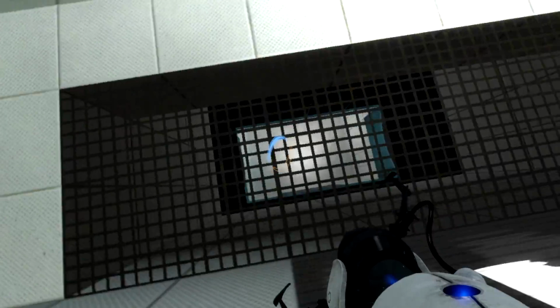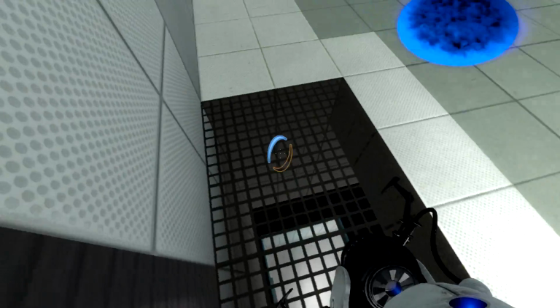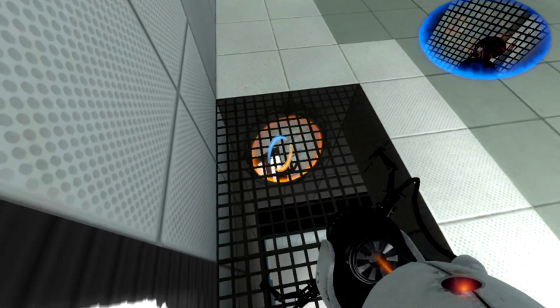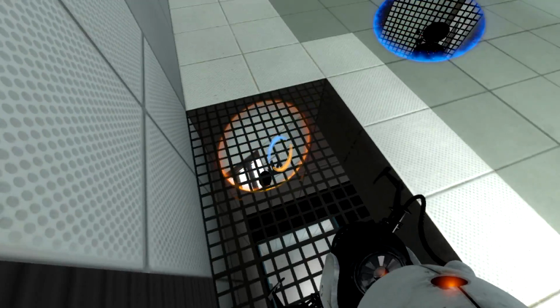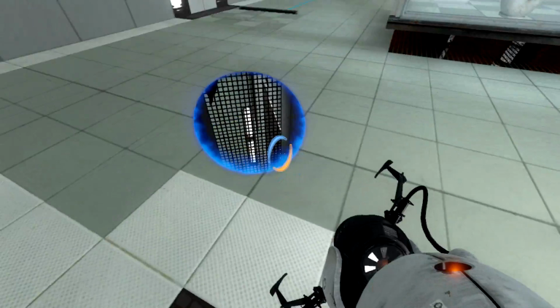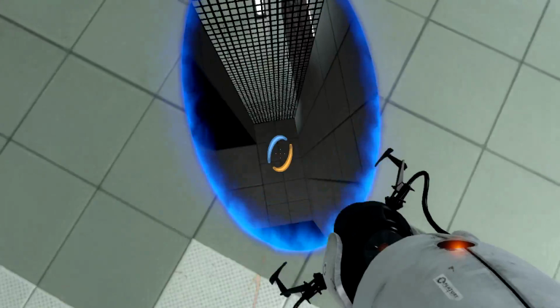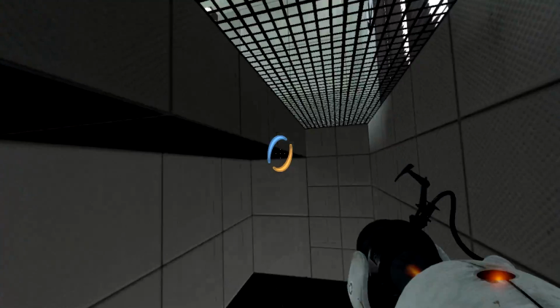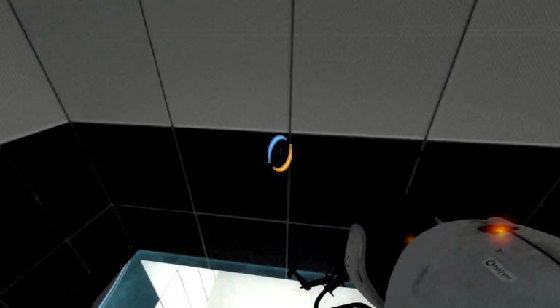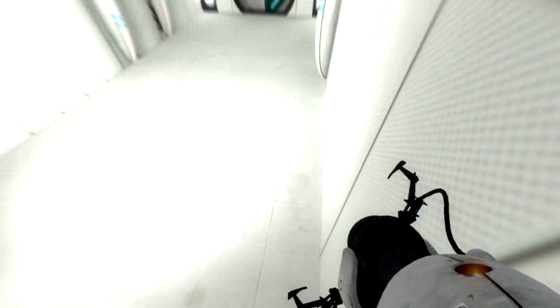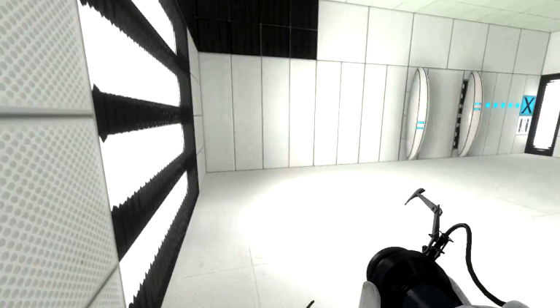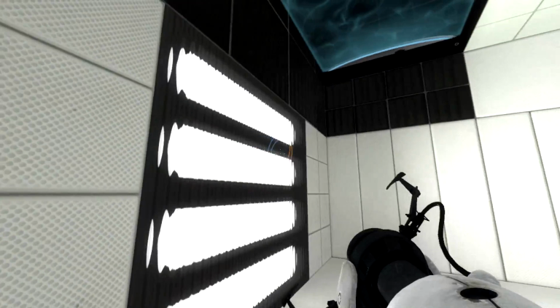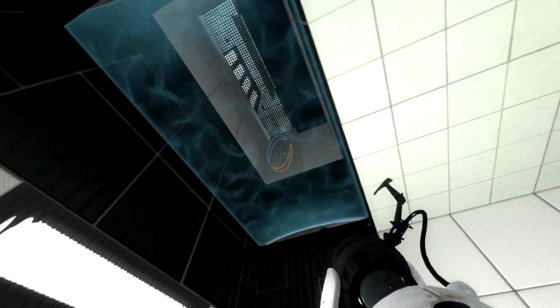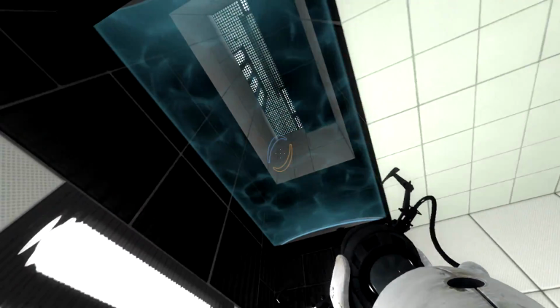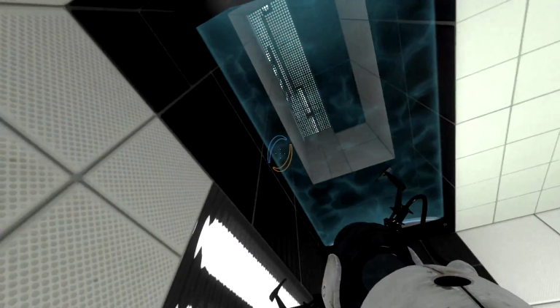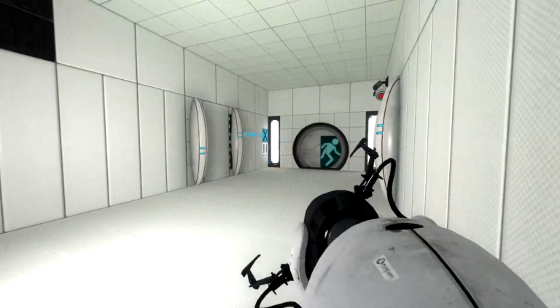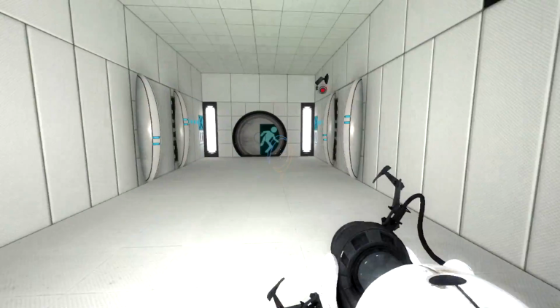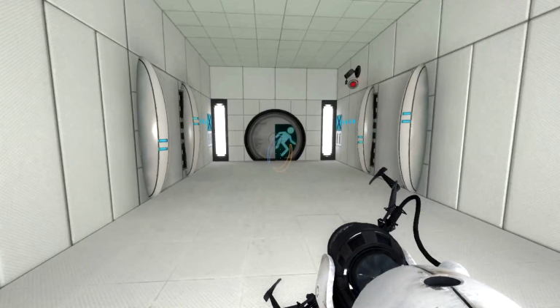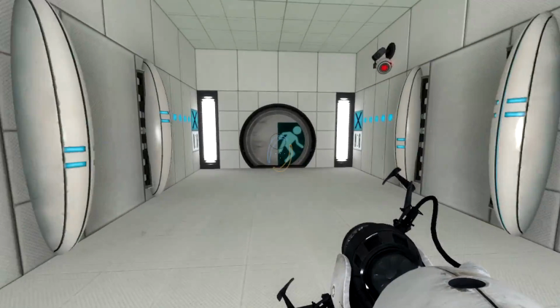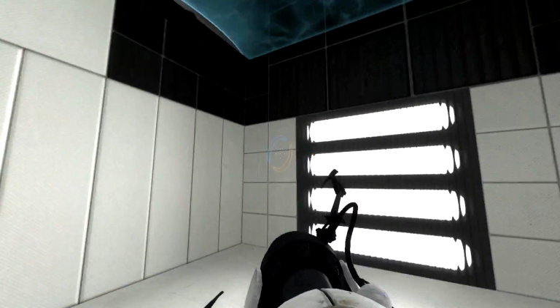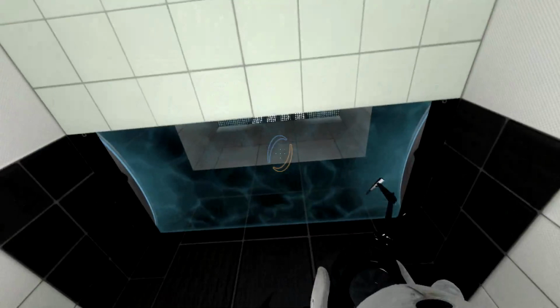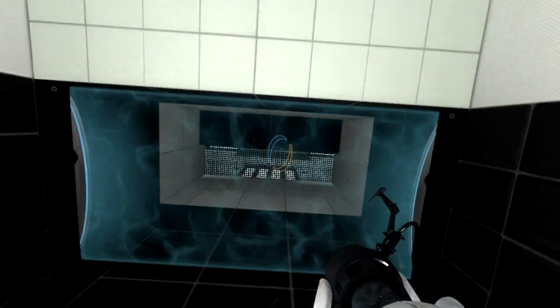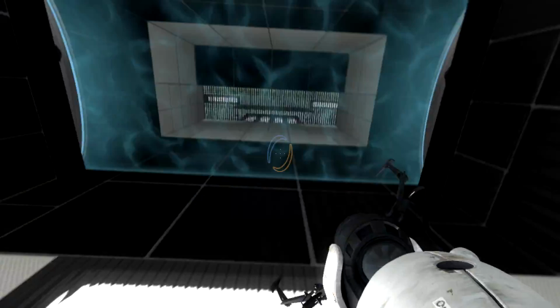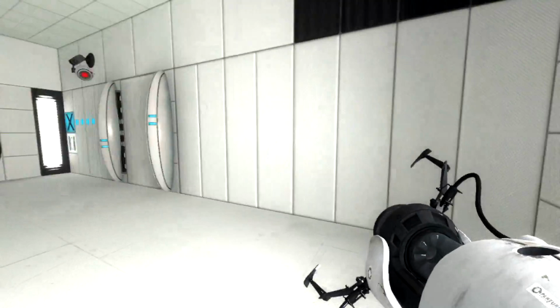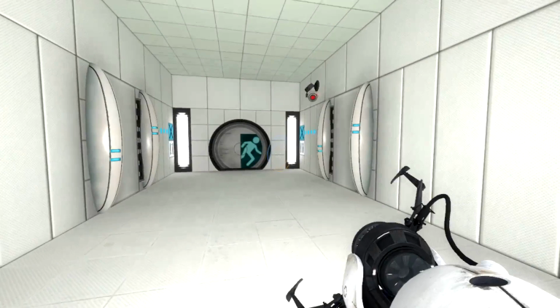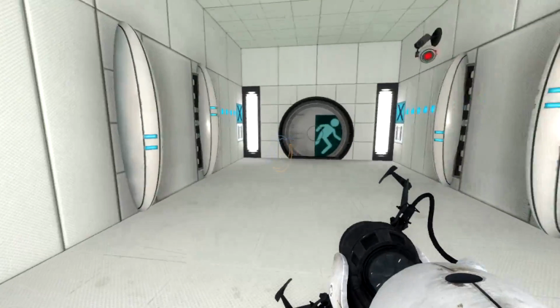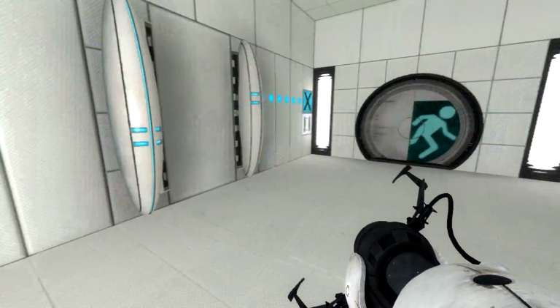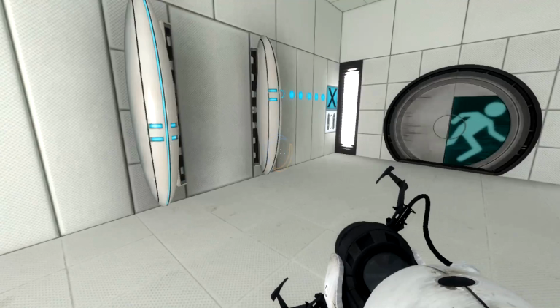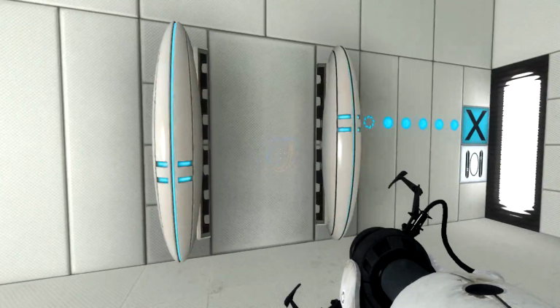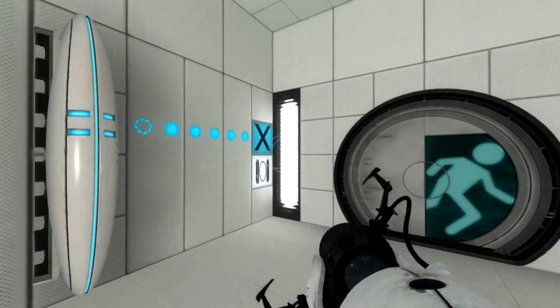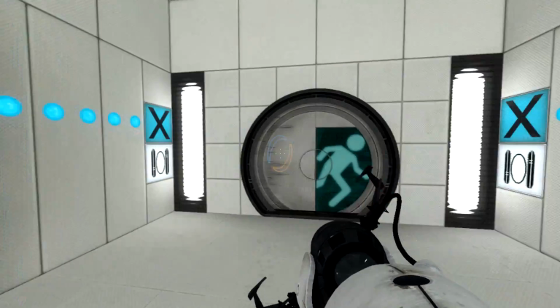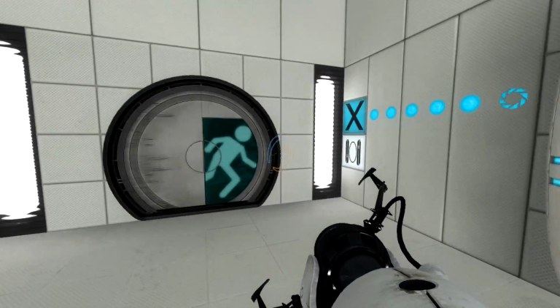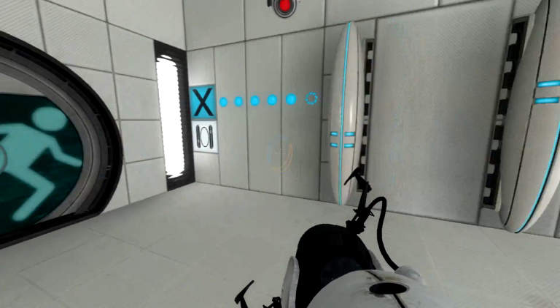Wait. I guess there's a discouragement fizzler. Oh, there totally is. They're training me. I see. Like a dog in a kennel. That's me. Kennel dog. It's like a dog kennel.